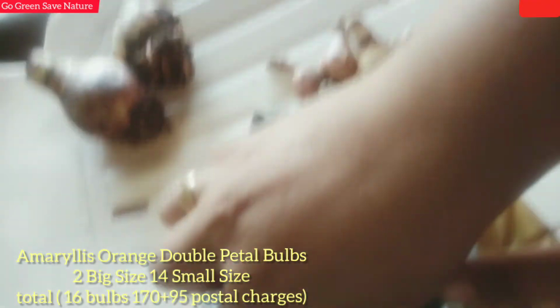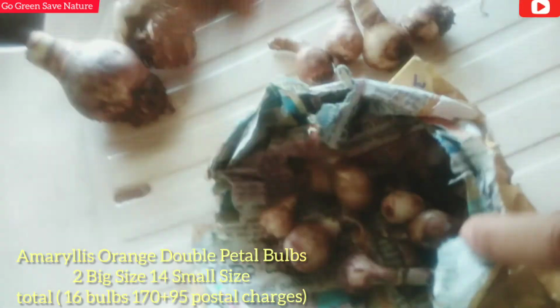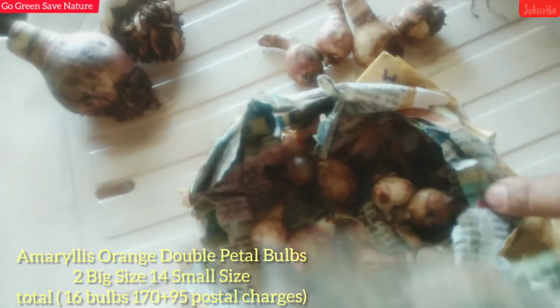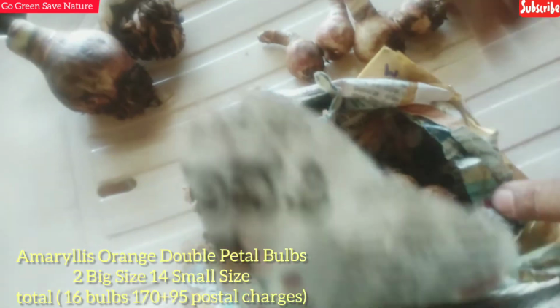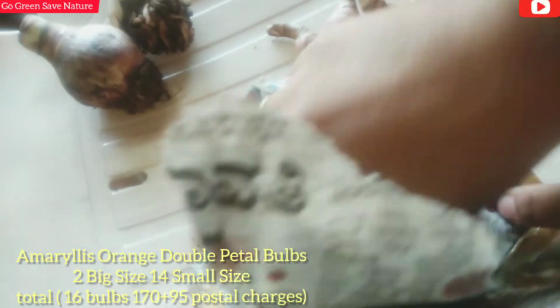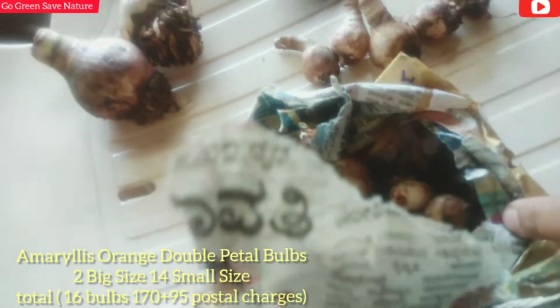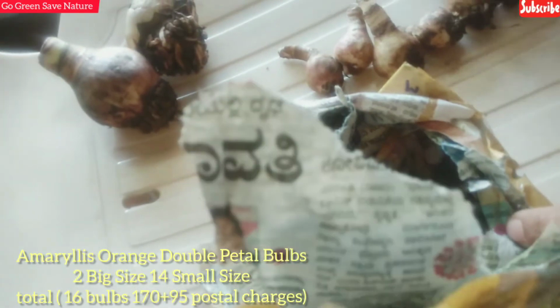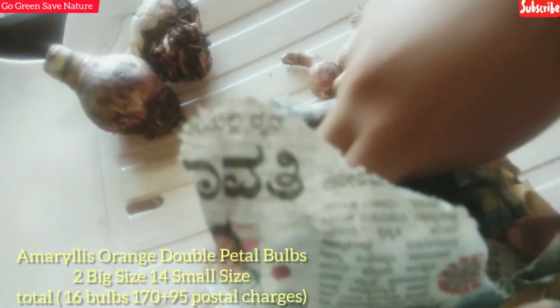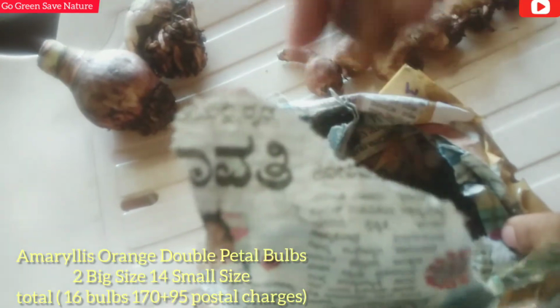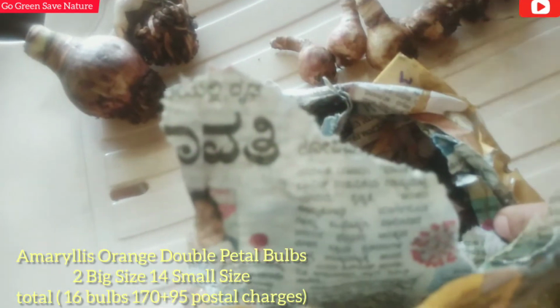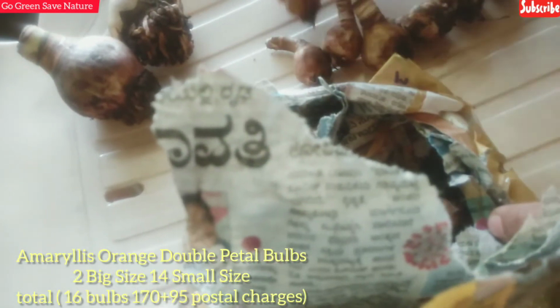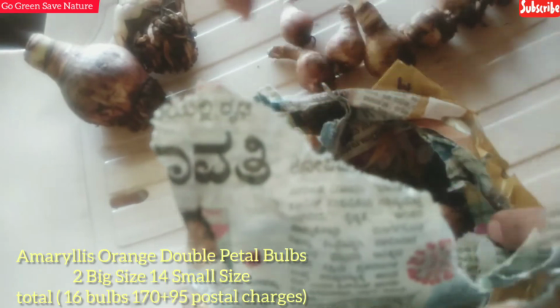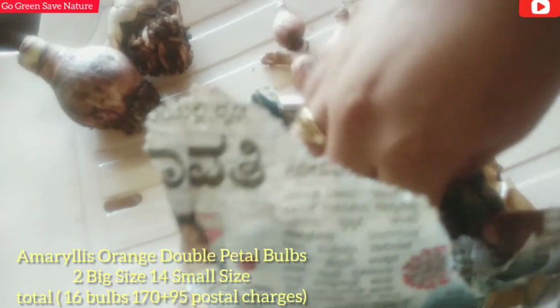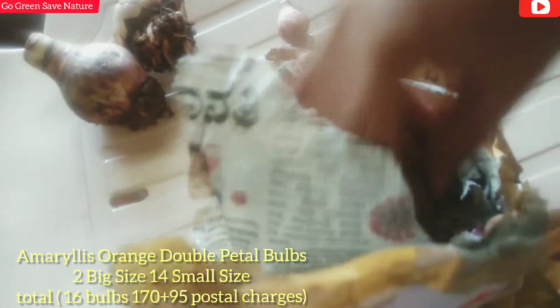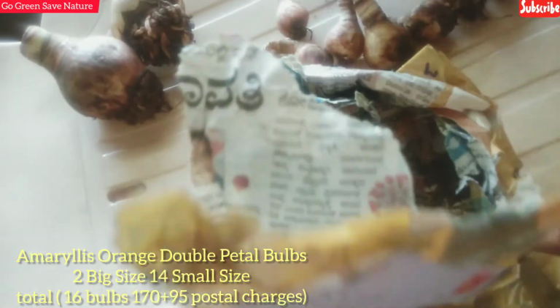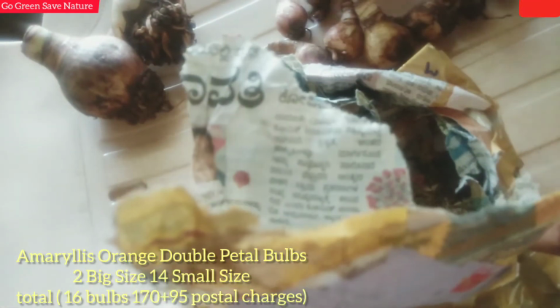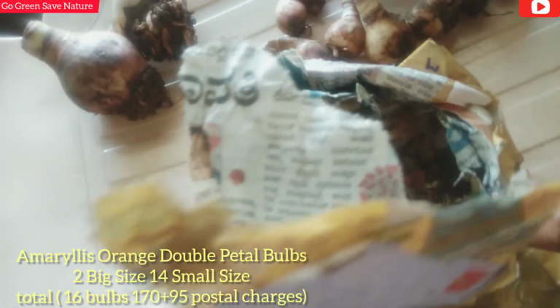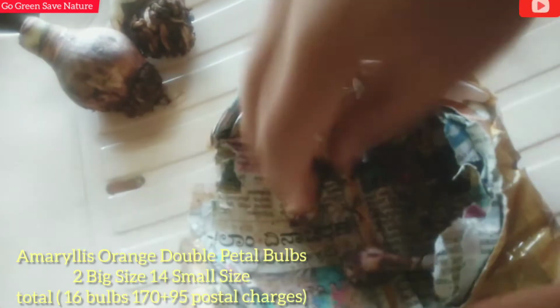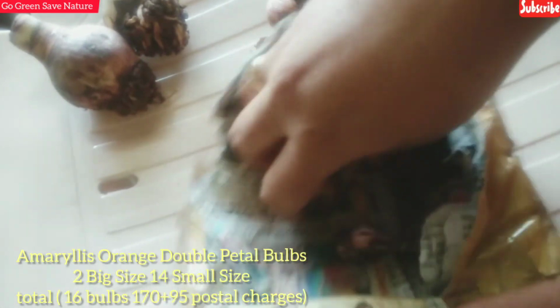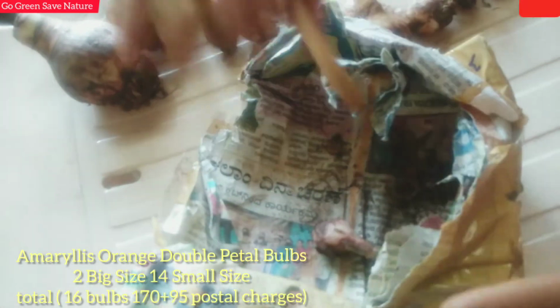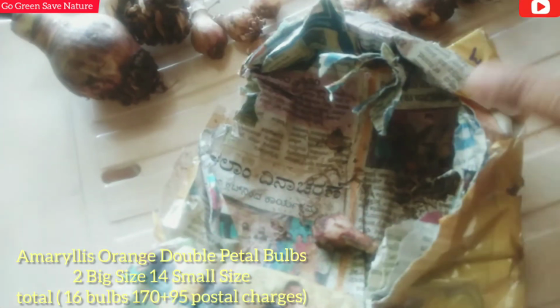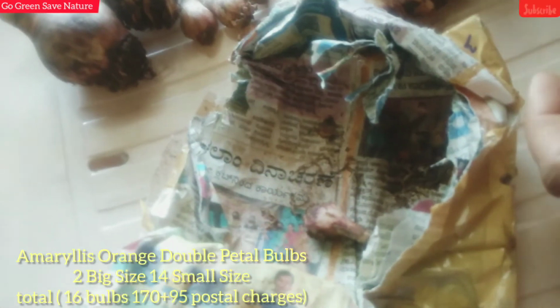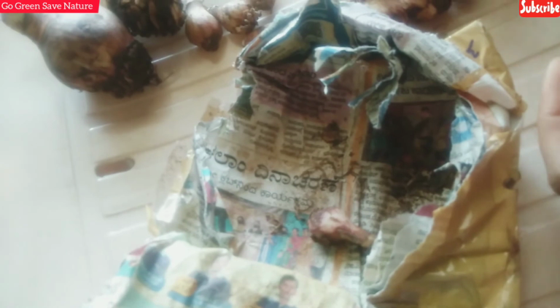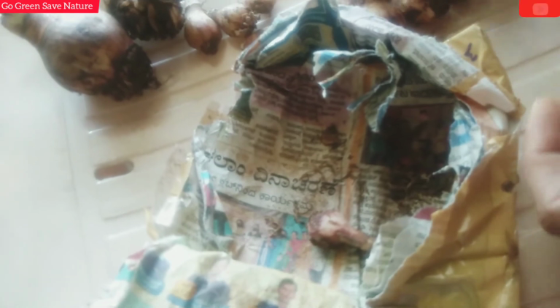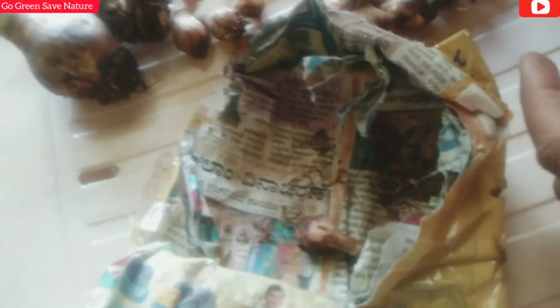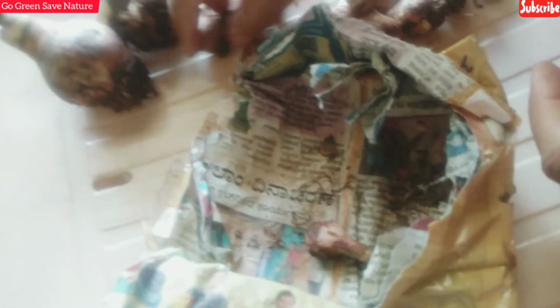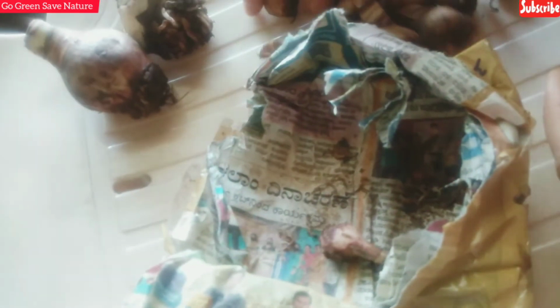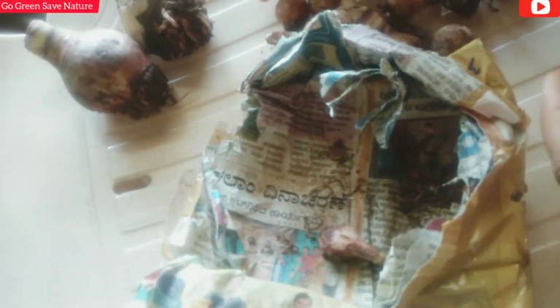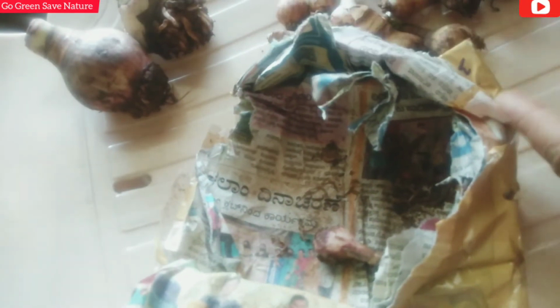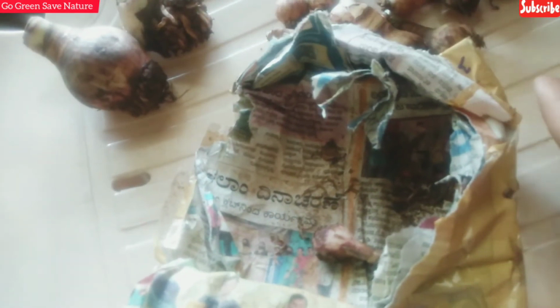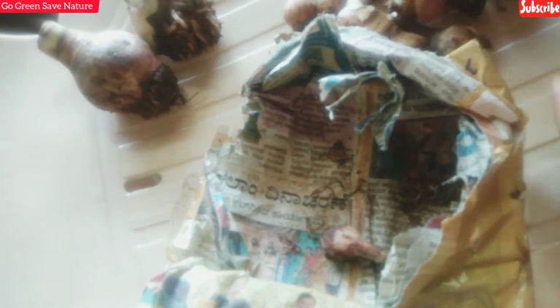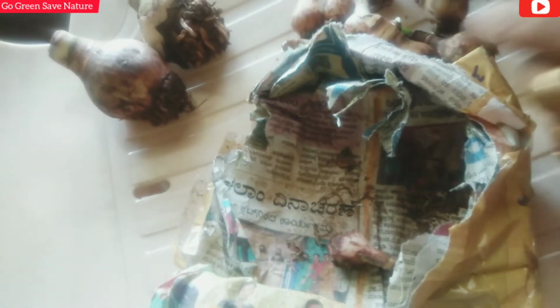A new developed shoot has come in. I have also bought some plants - I will put the details in the description box. Please like, share, and subscribe for more.